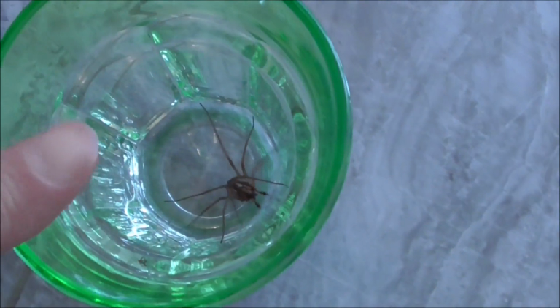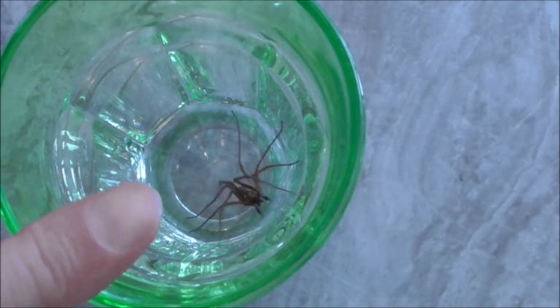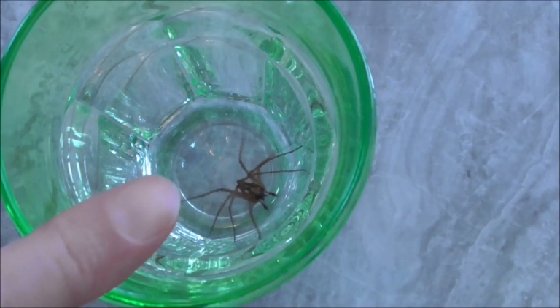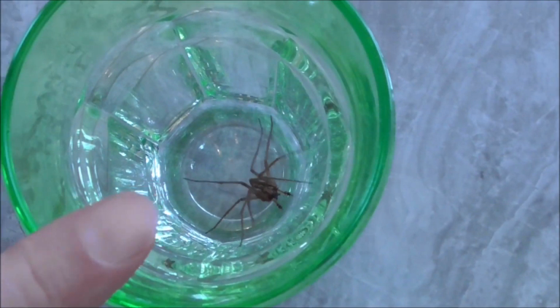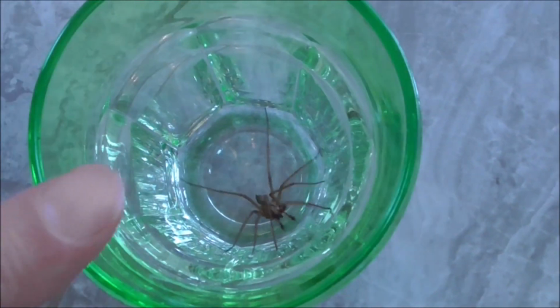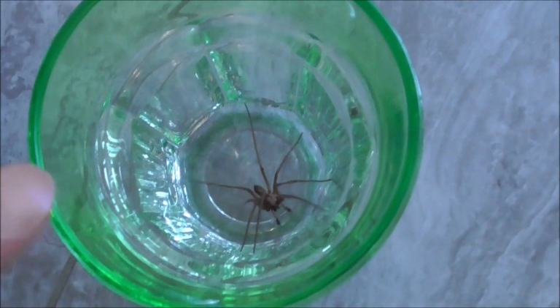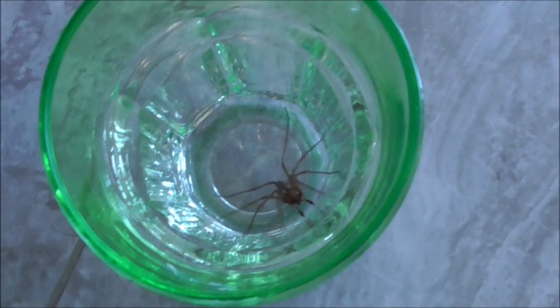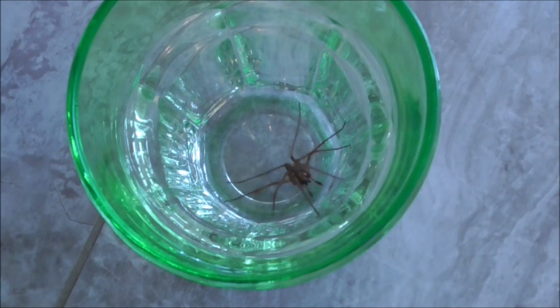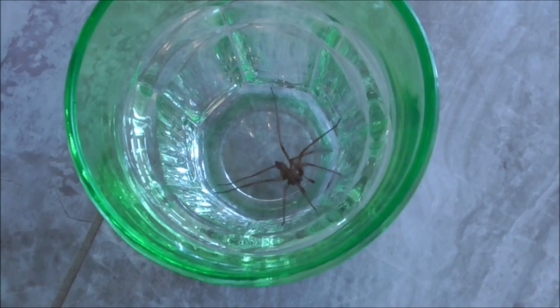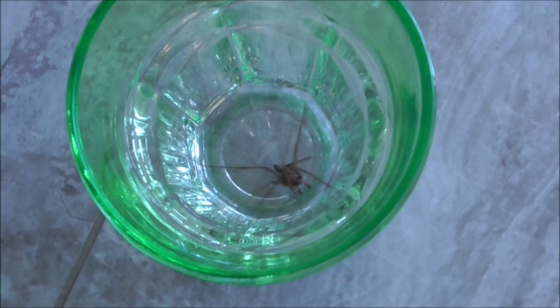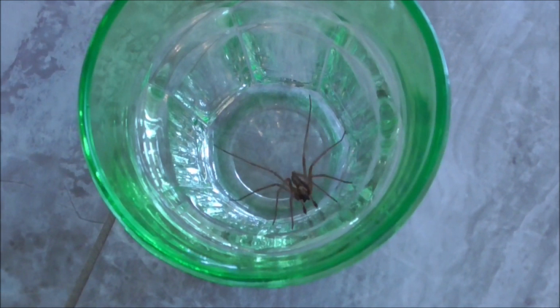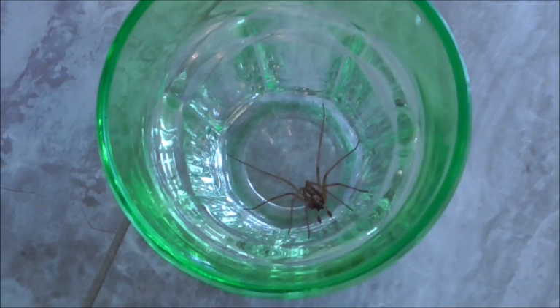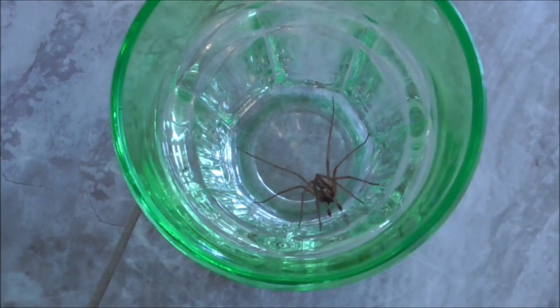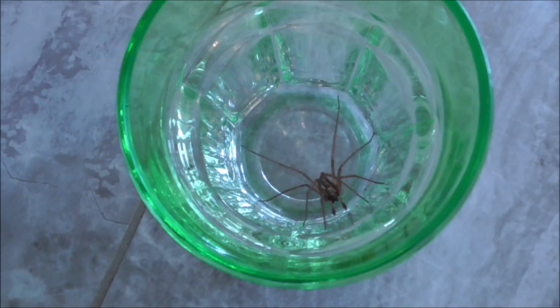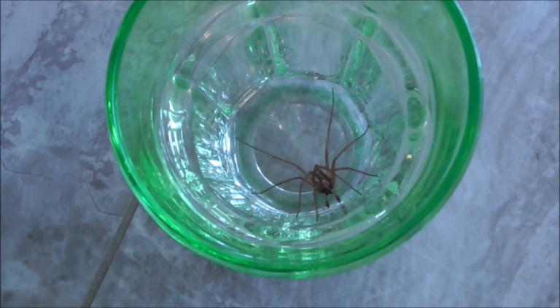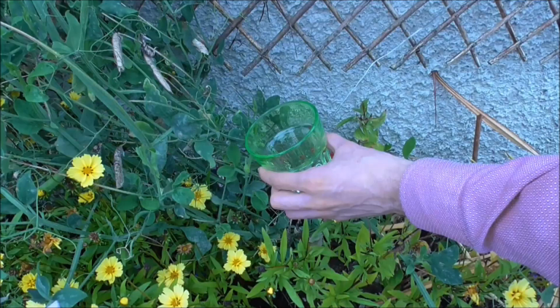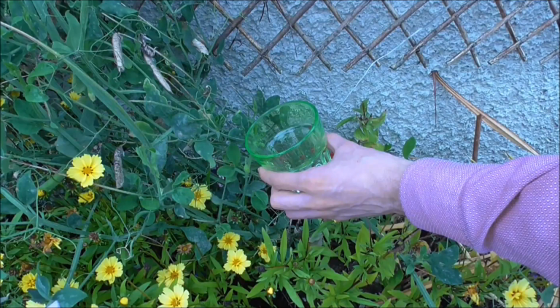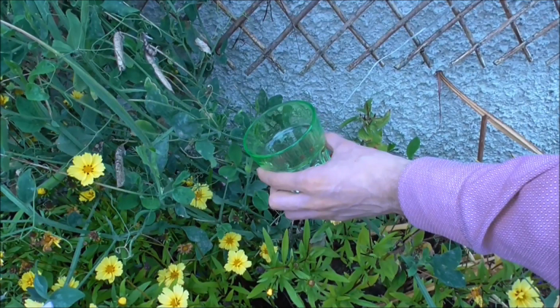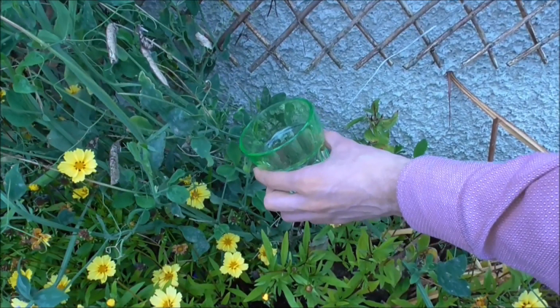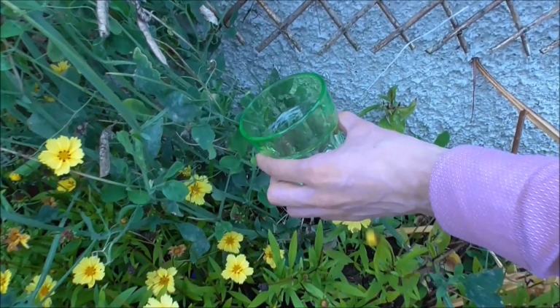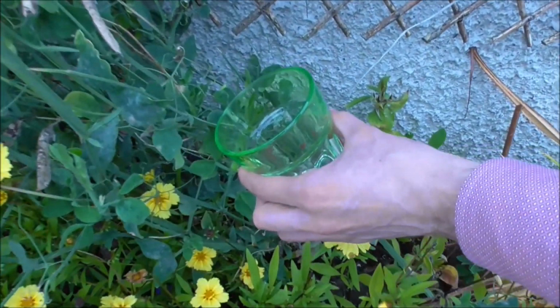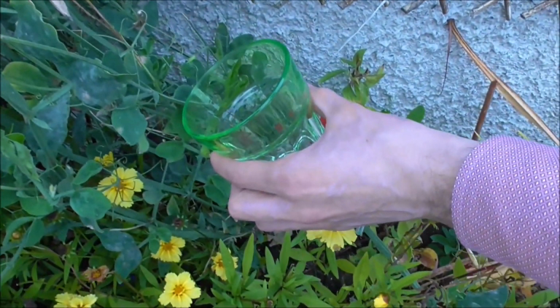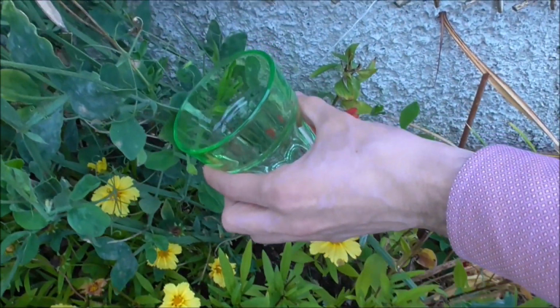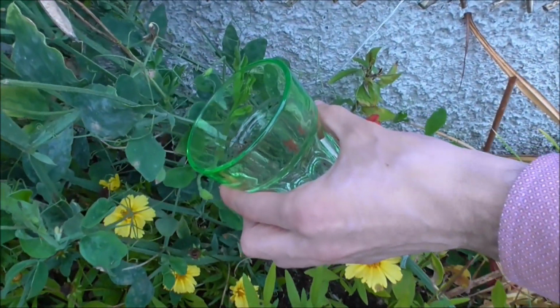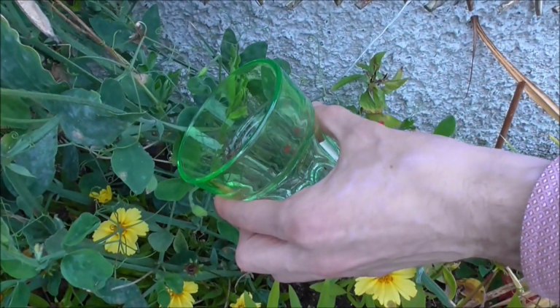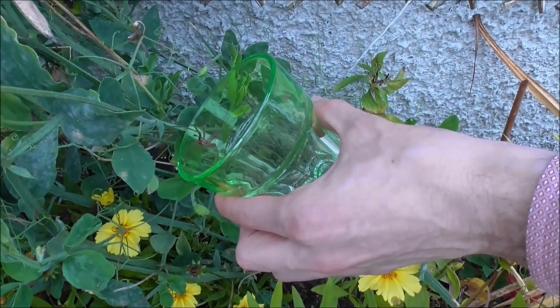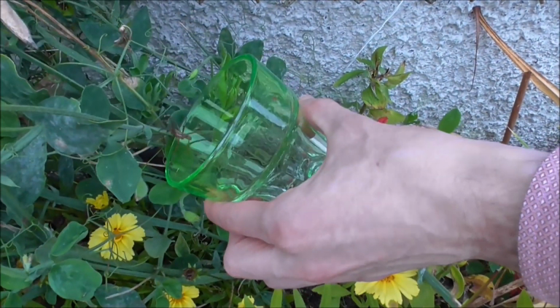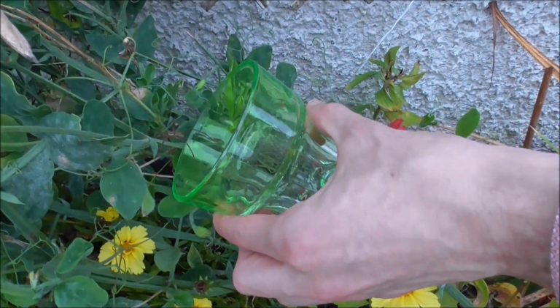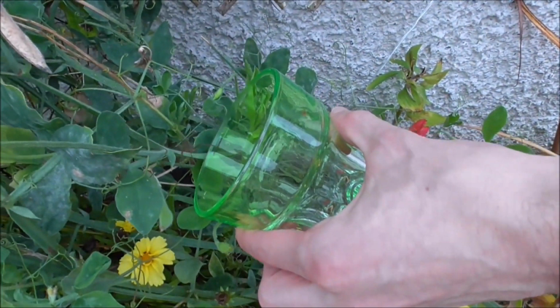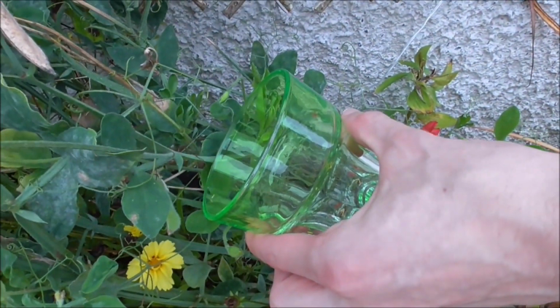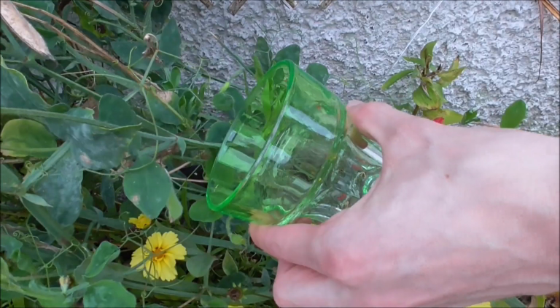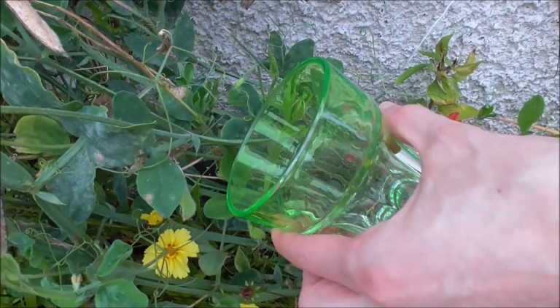So we're going to put it outside. We're just putting it out into this sweet pea. There it goes — happy spider!